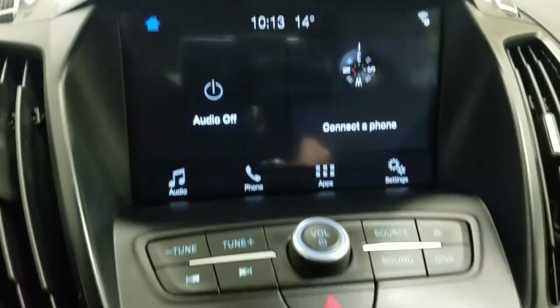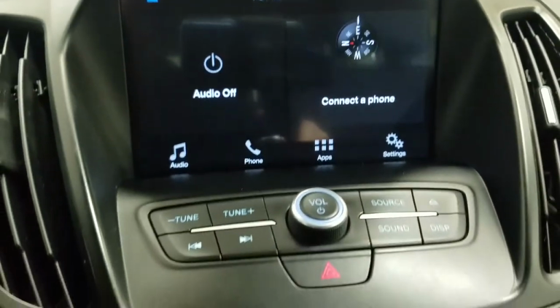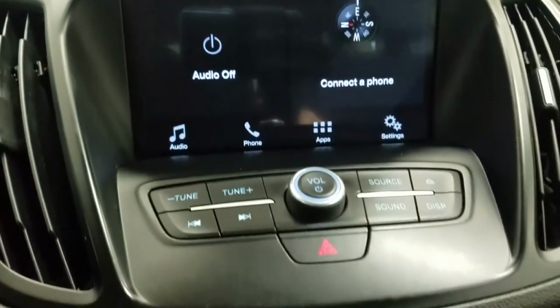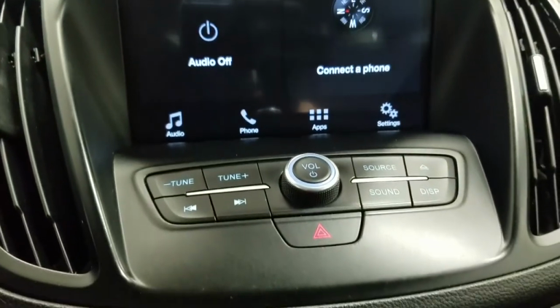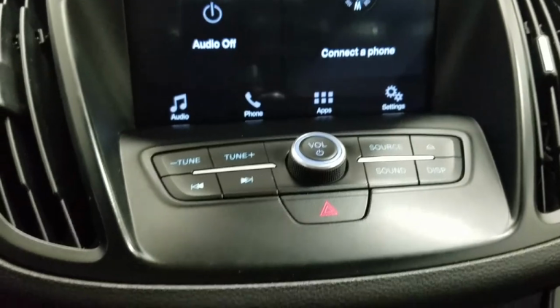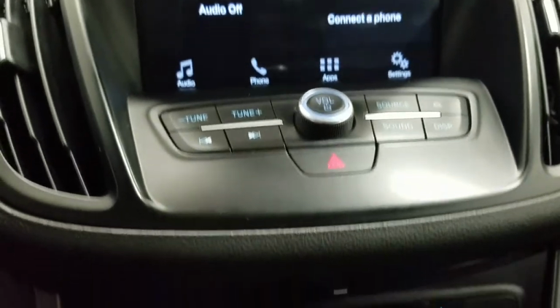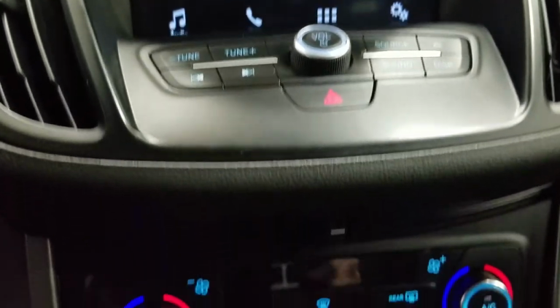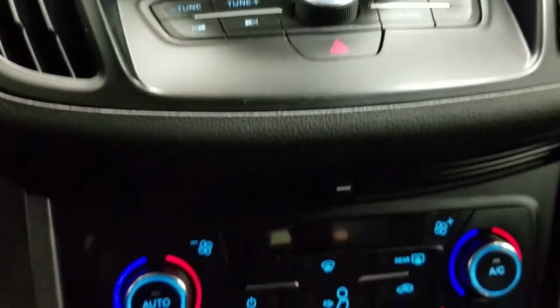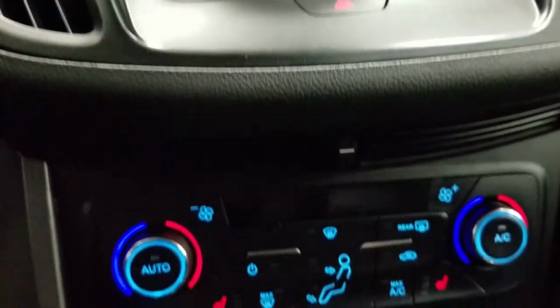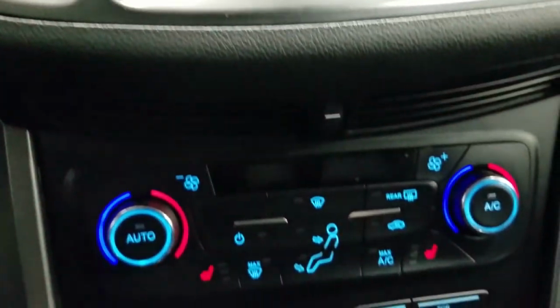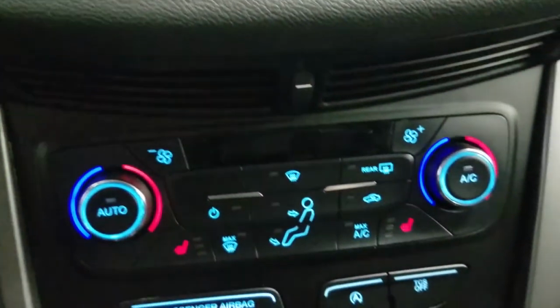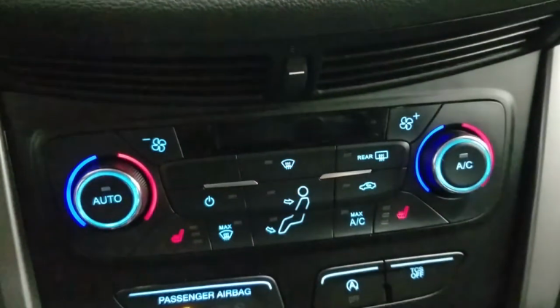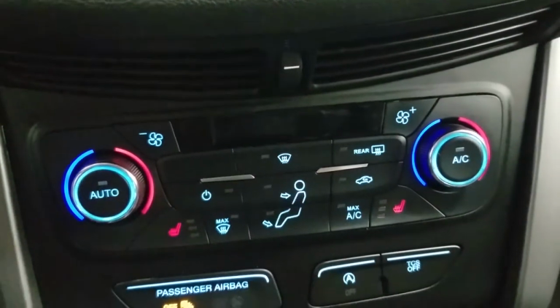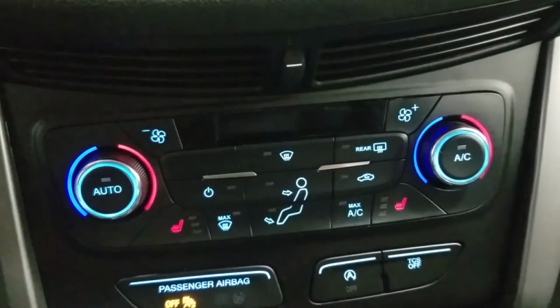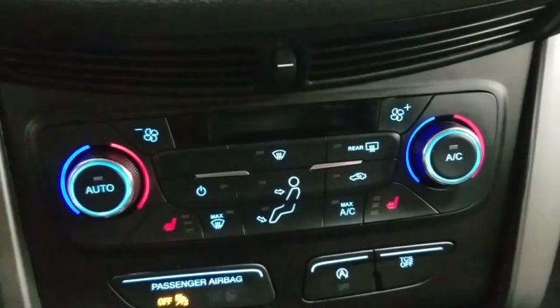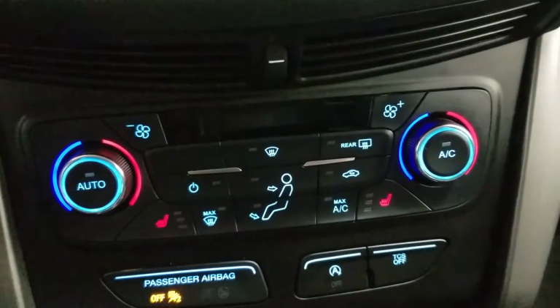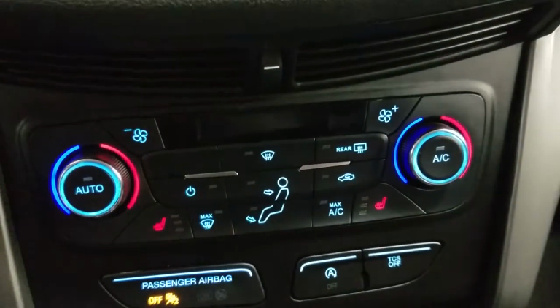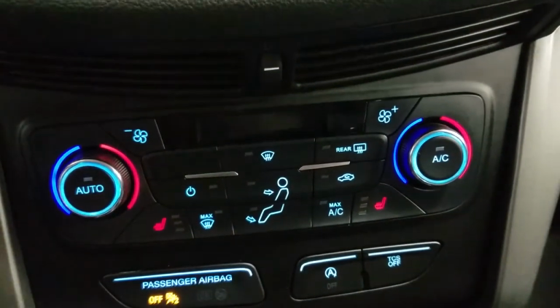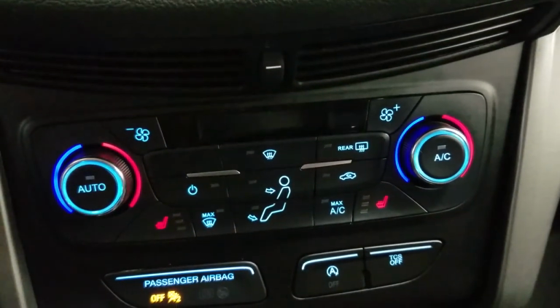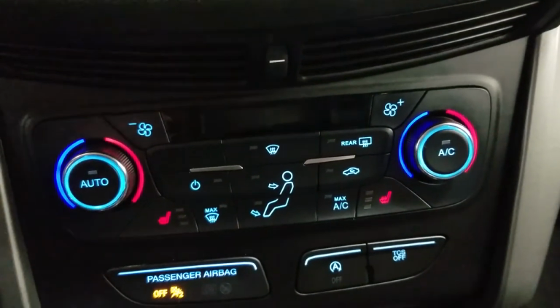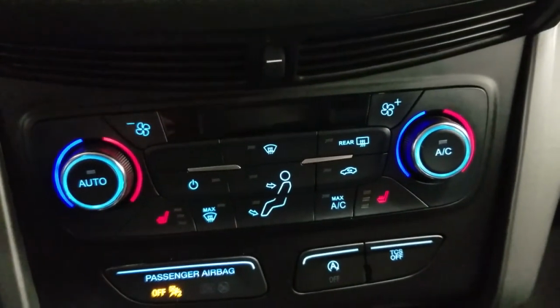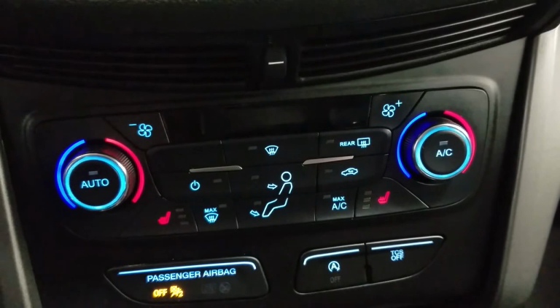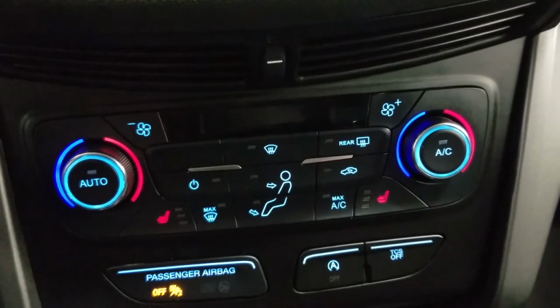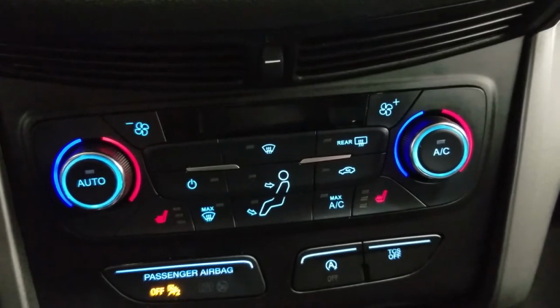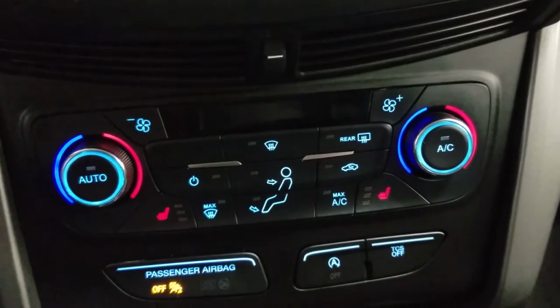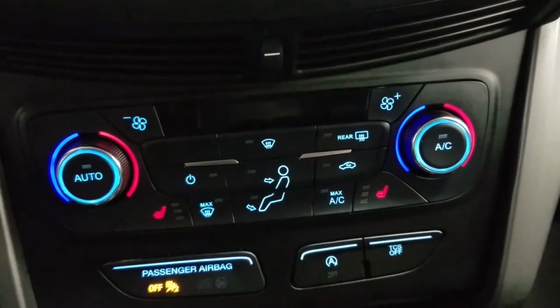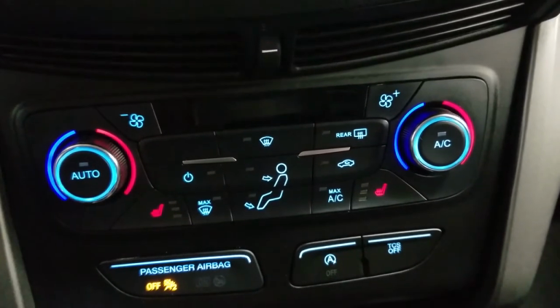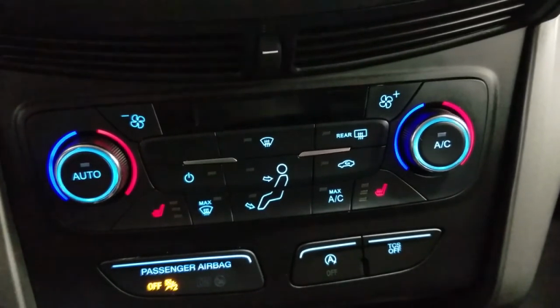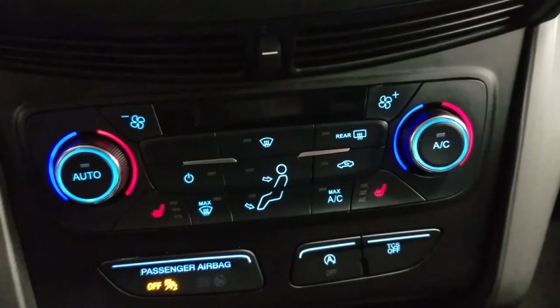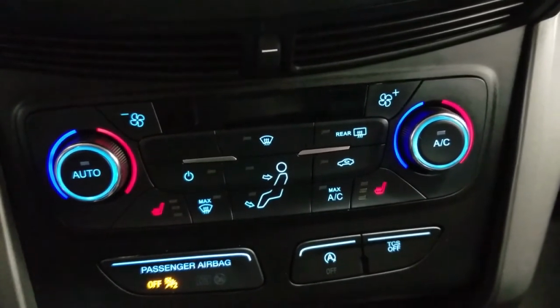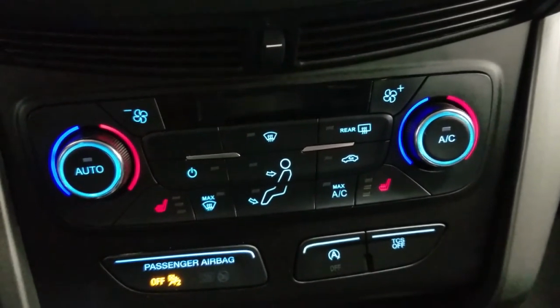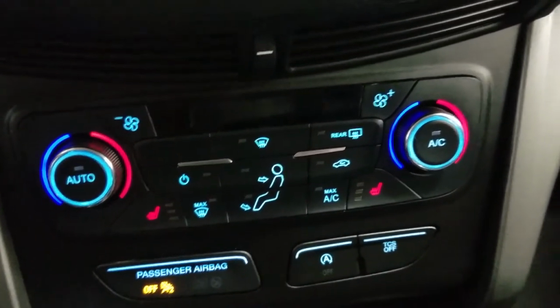Down below we have our SYNC controls as well as our dual climate control area which includes air conditioning and heating for the entire cabin. Driver and passenger can also enjoy heated seats.